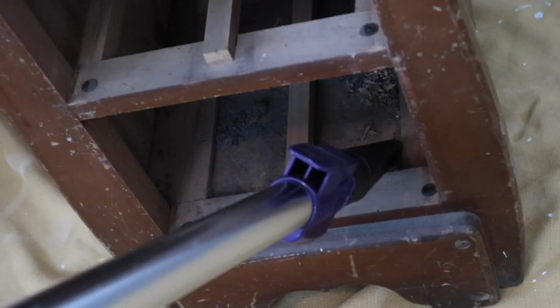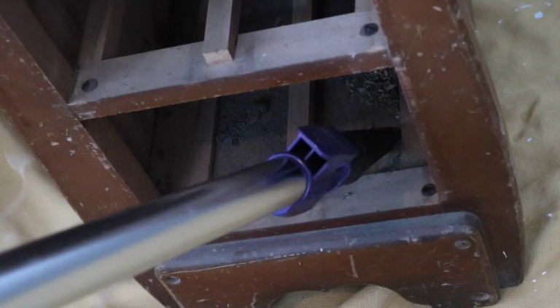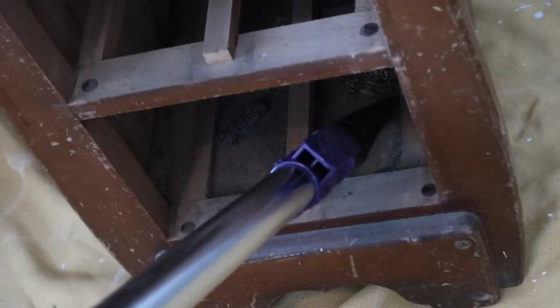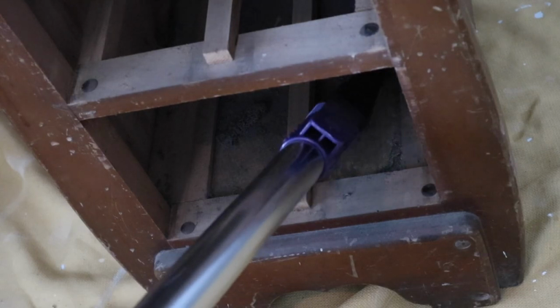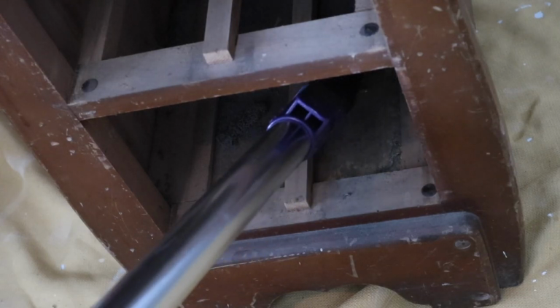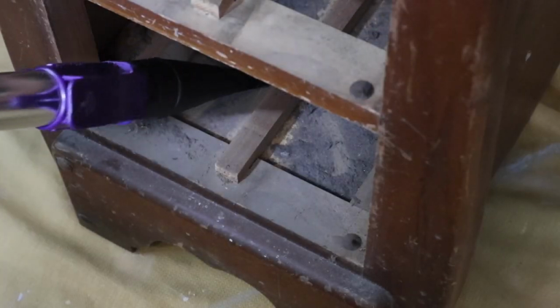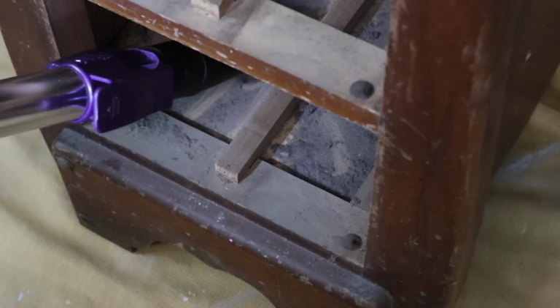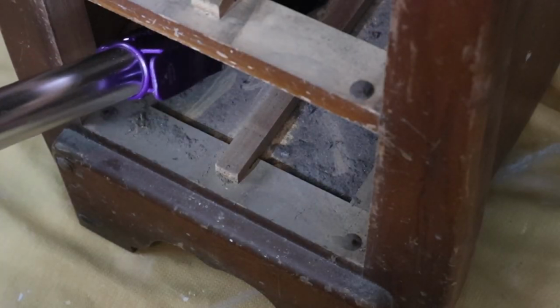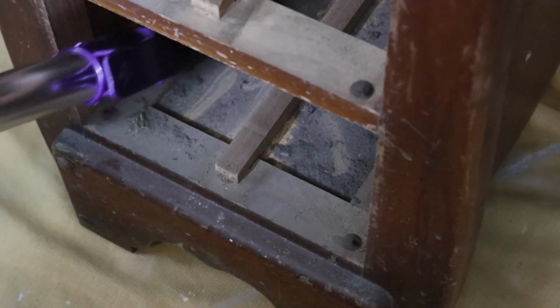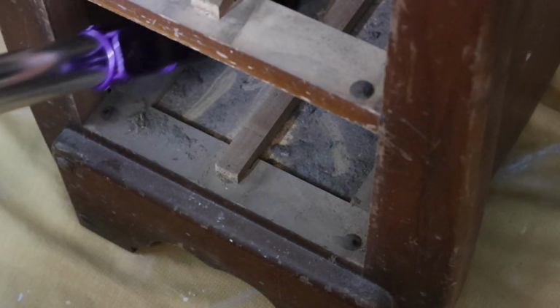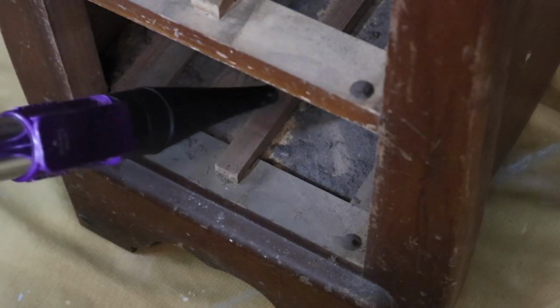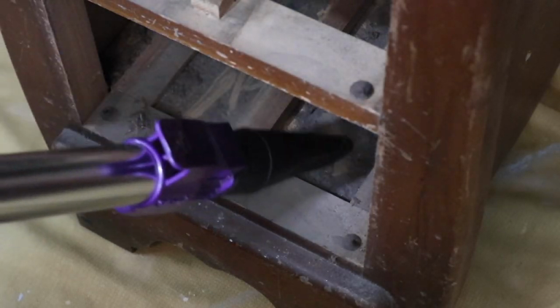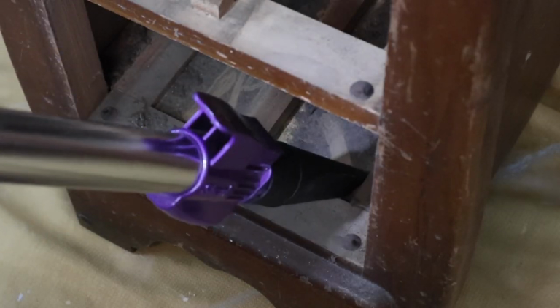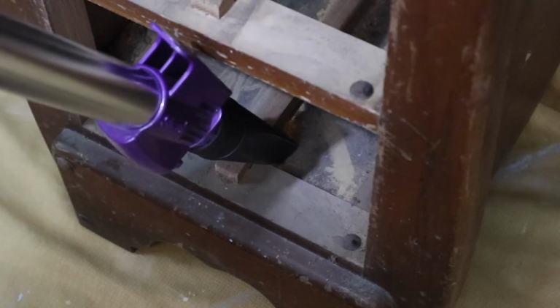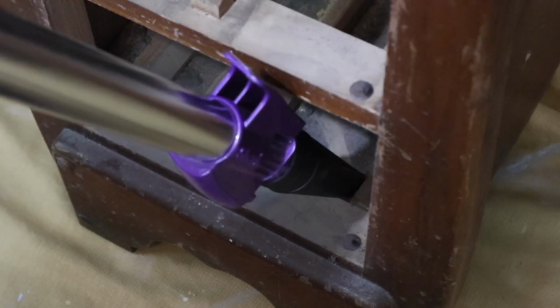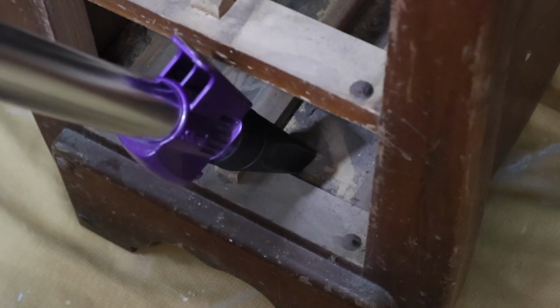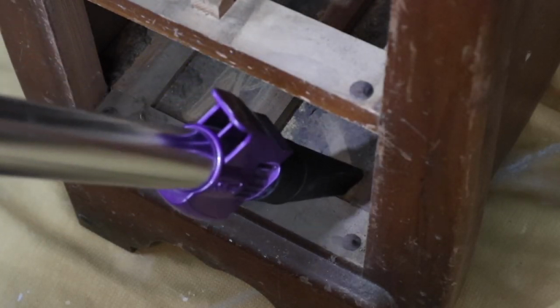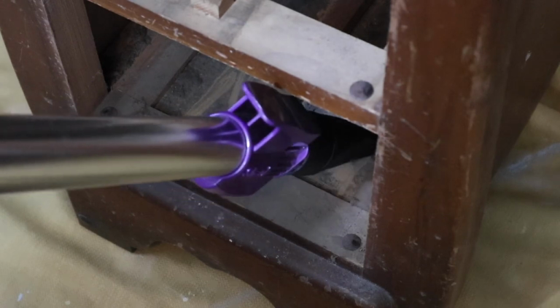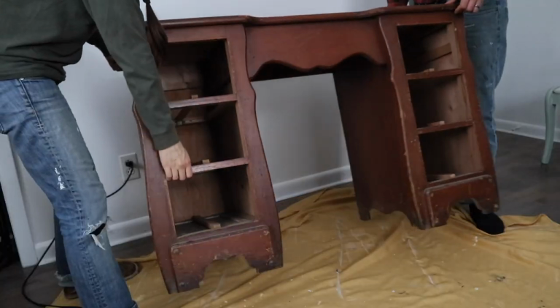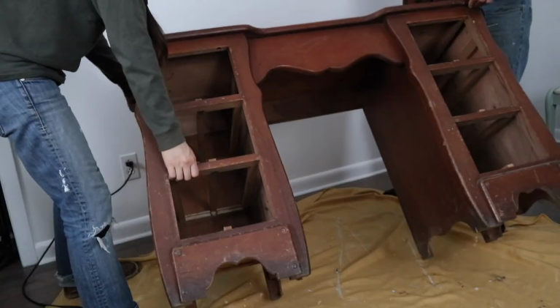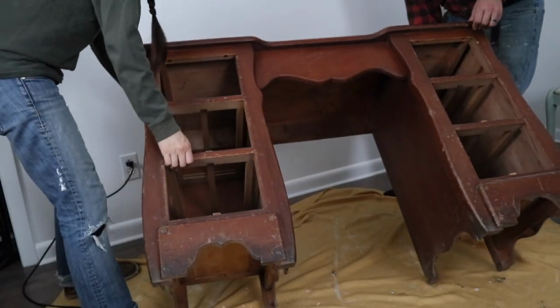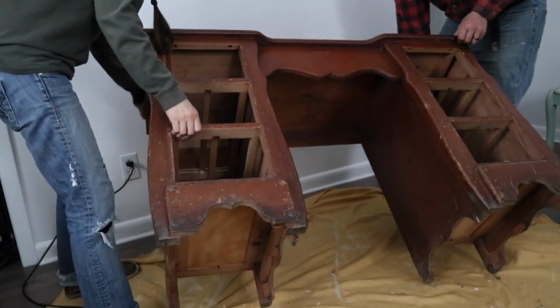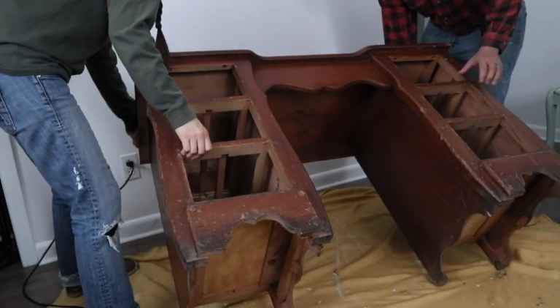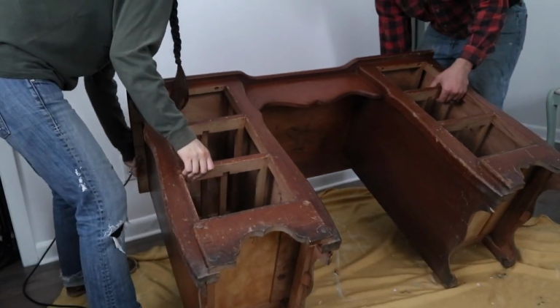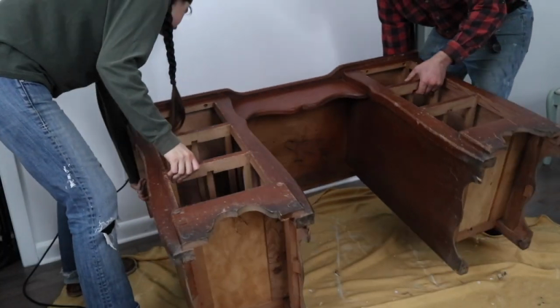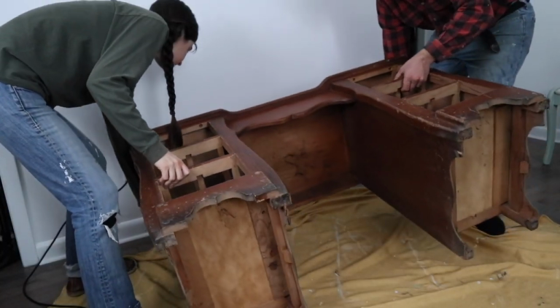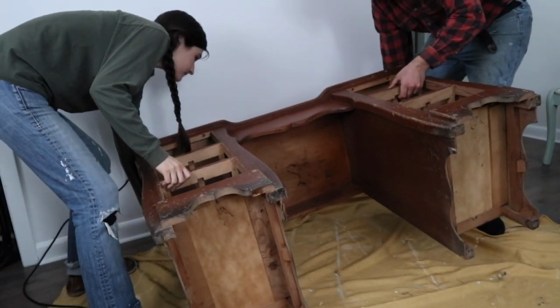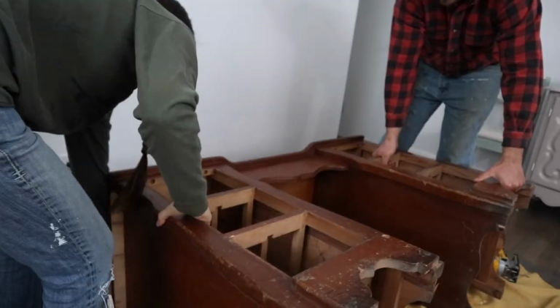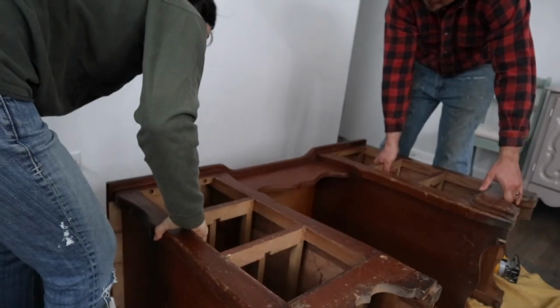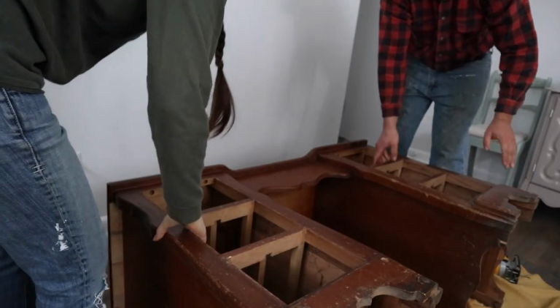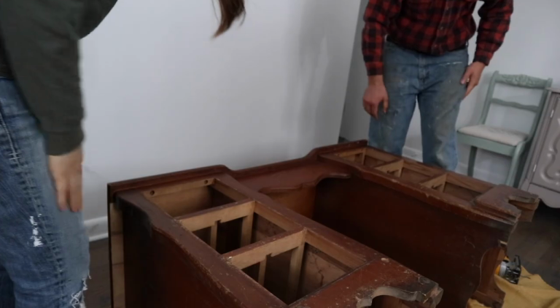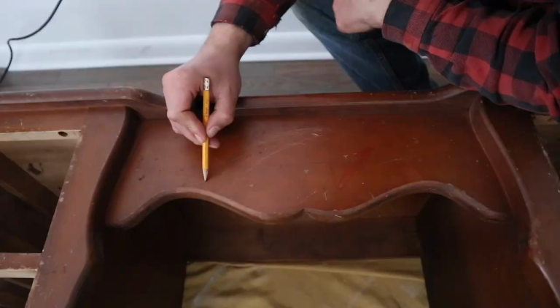I think this may be a deteriorated dead mouse on the bottom of the drawer. This was one of the most dirty pieces of furniture I have ever flipped before. It had quite a thick layer of dust and dirt on the bottom of these drawers, and this desk smelled really bad.